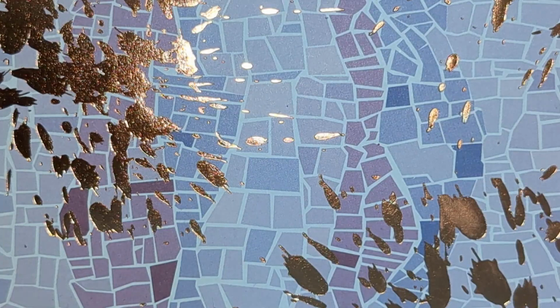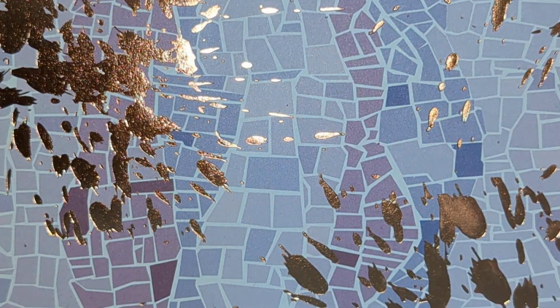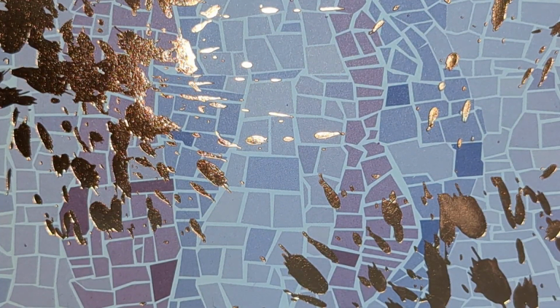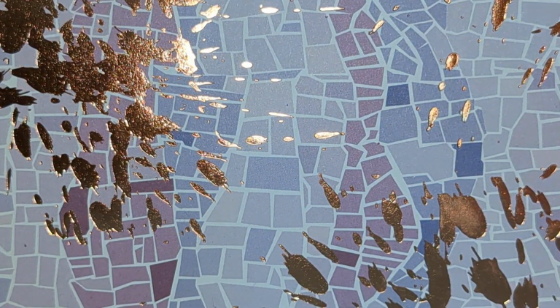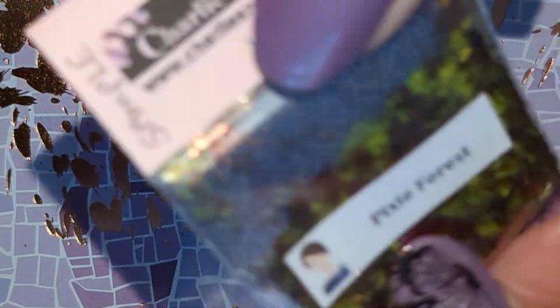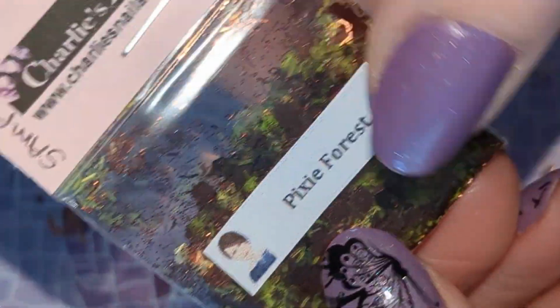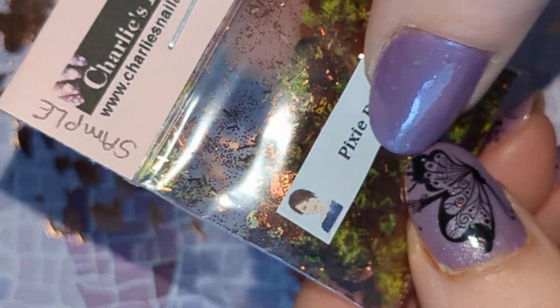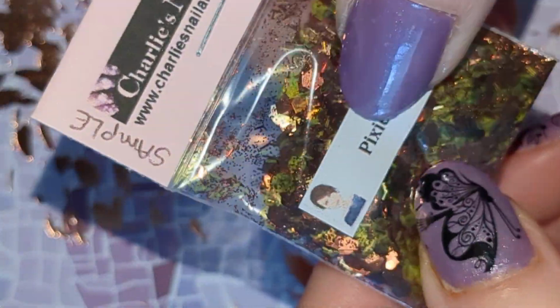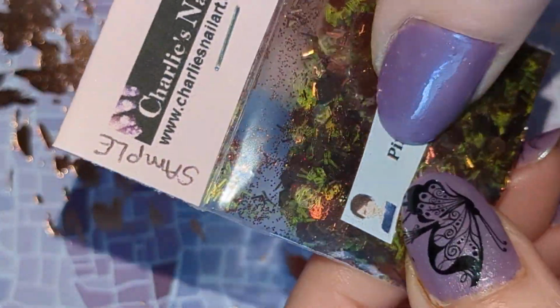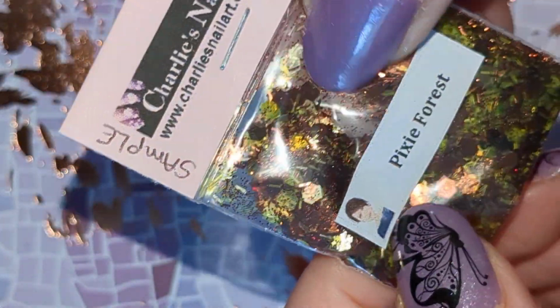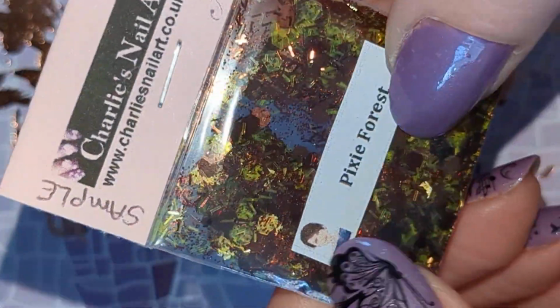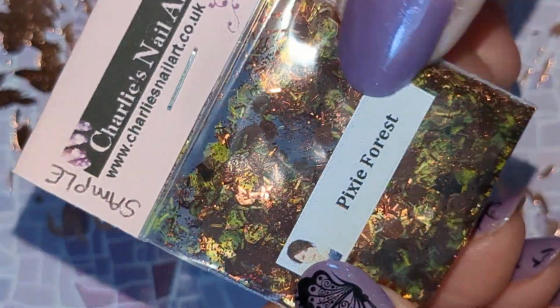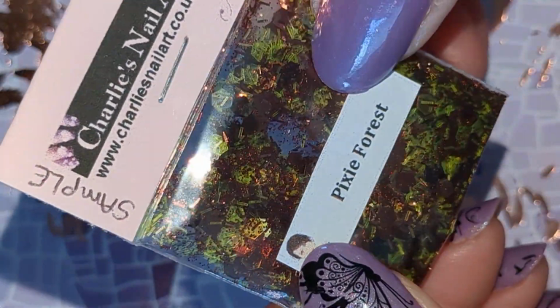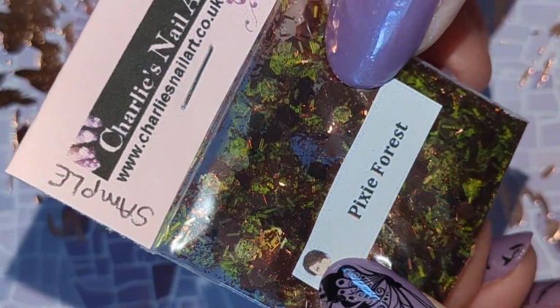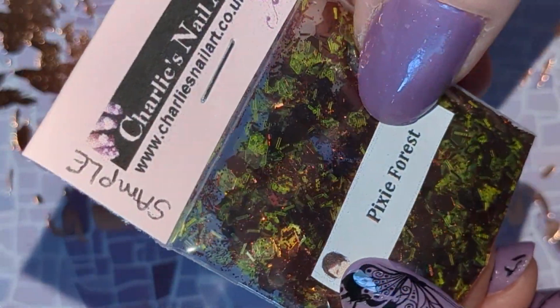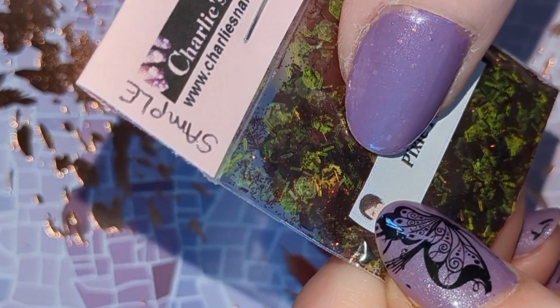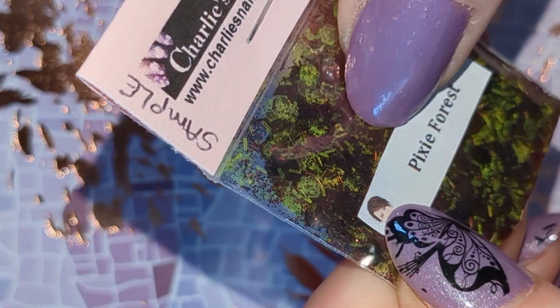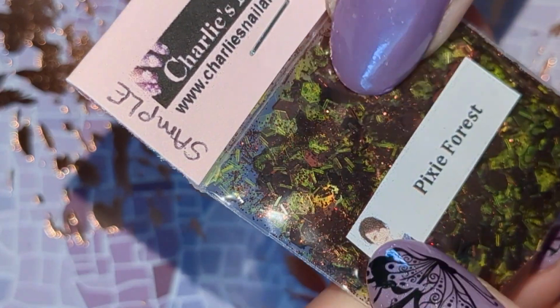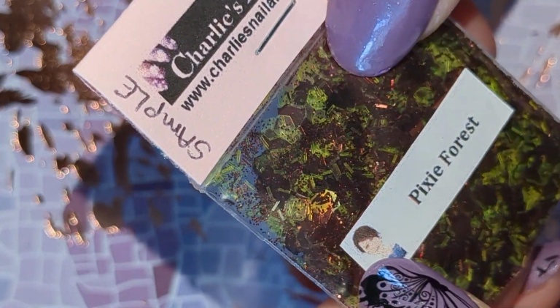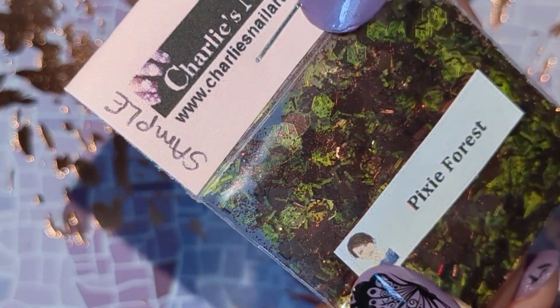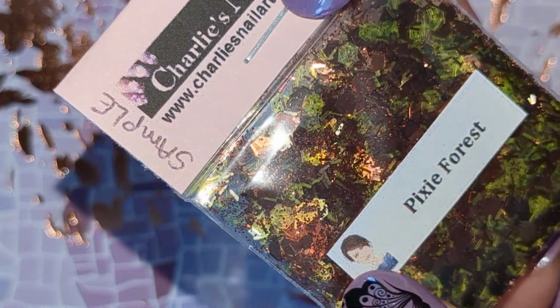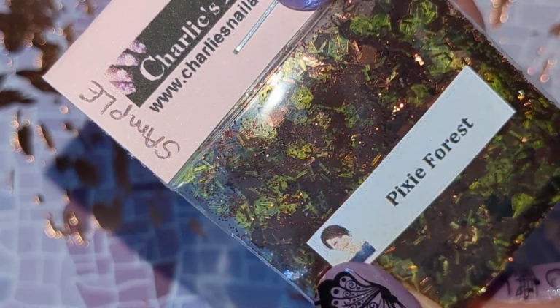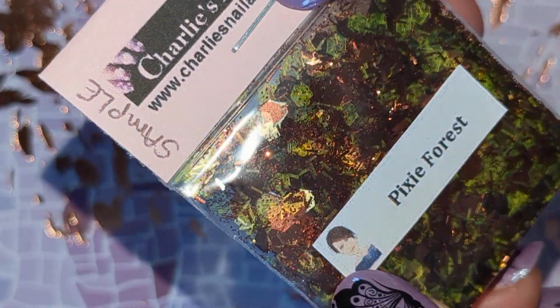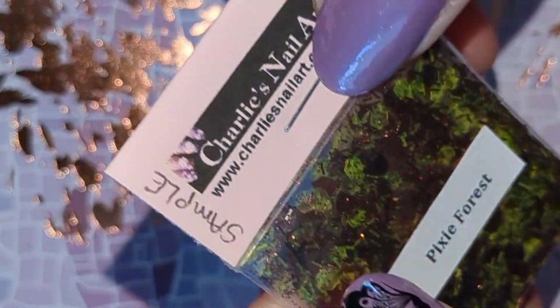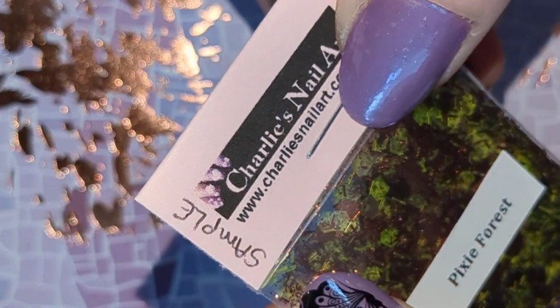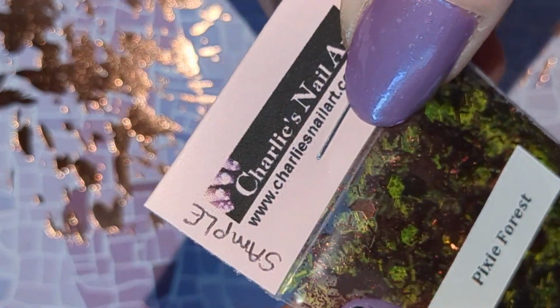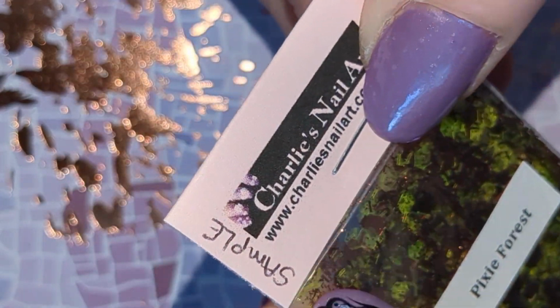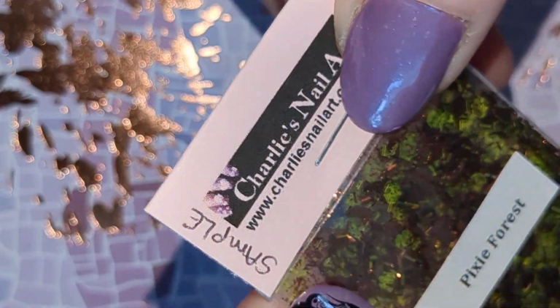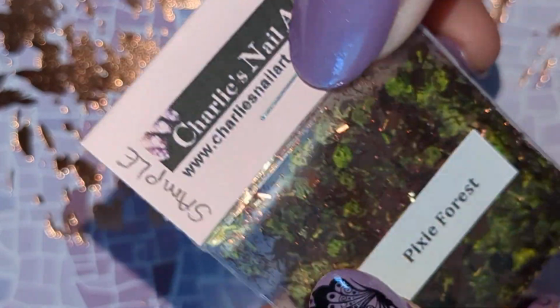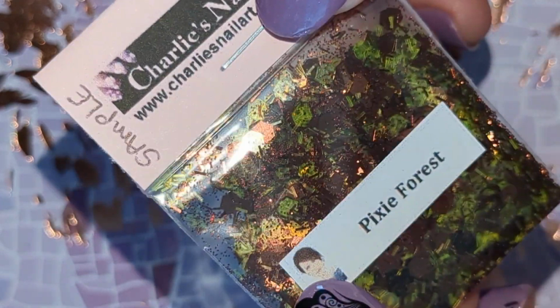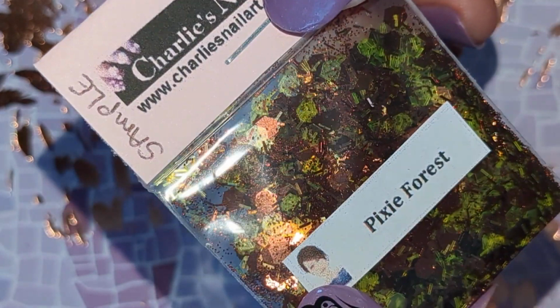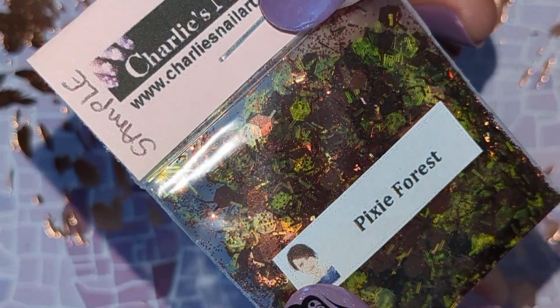And Pixie Forest. And this is a brown and gold hex mix with some strands in there as well.